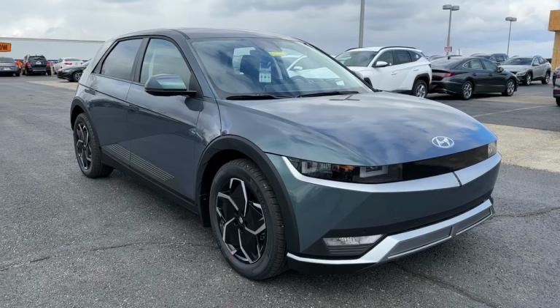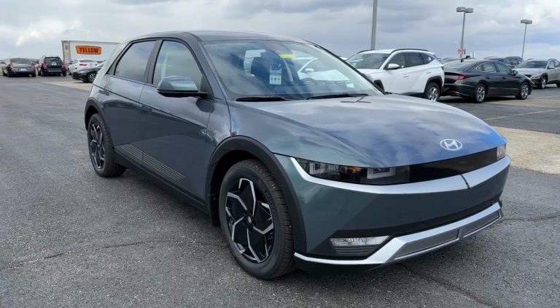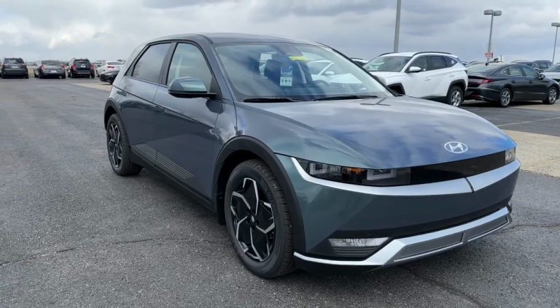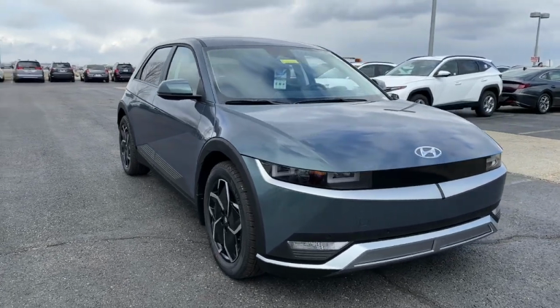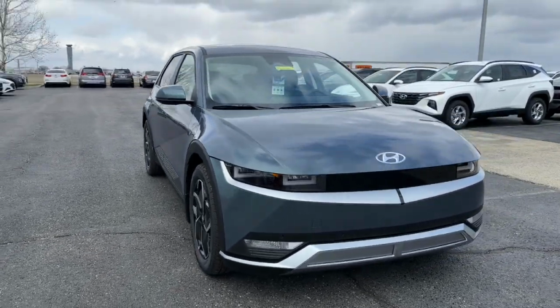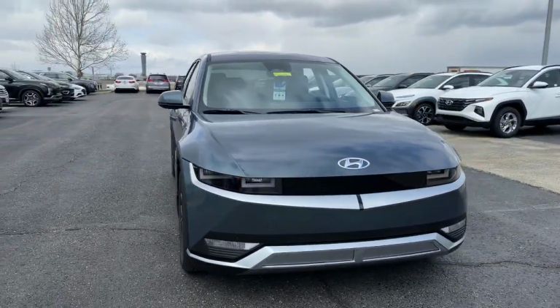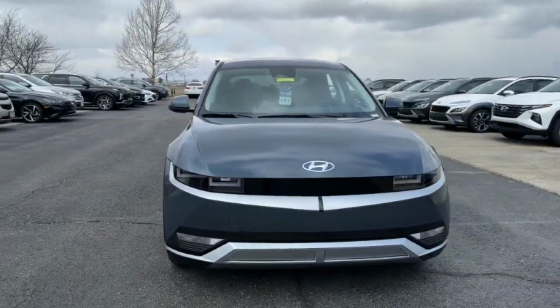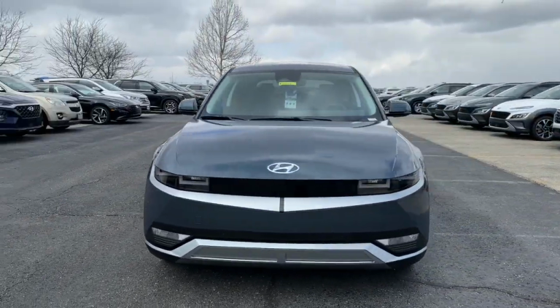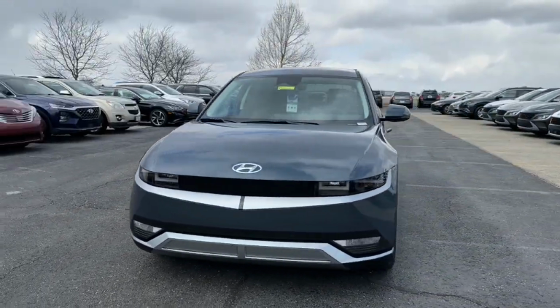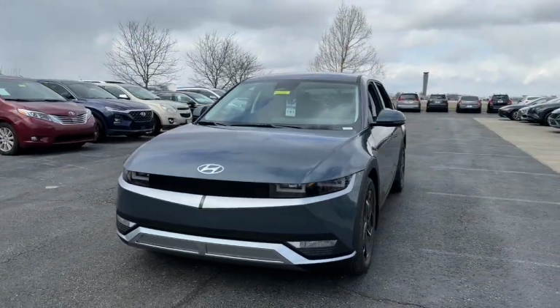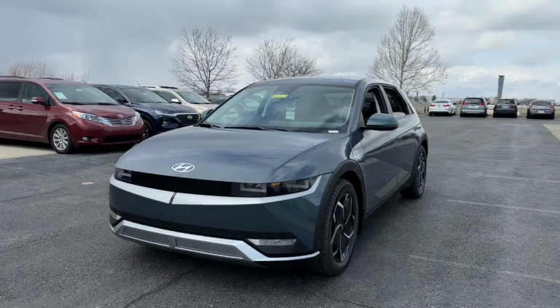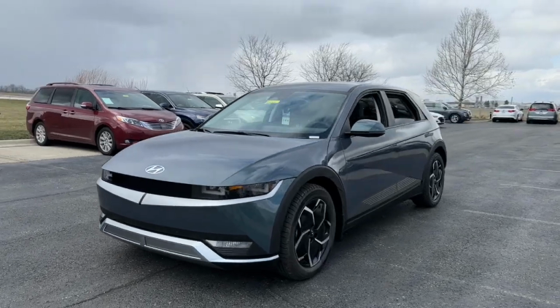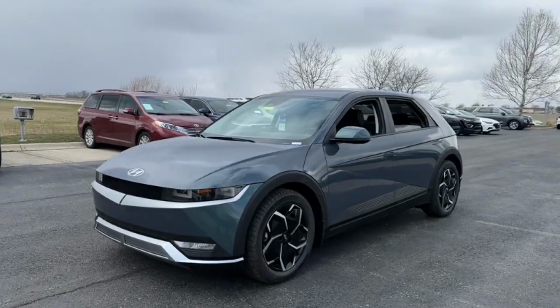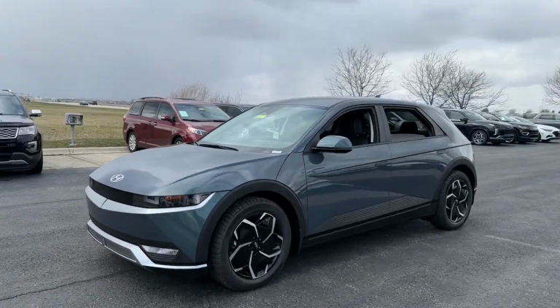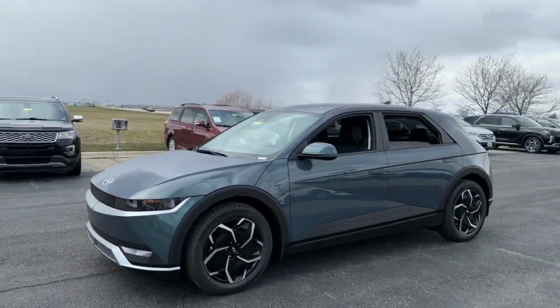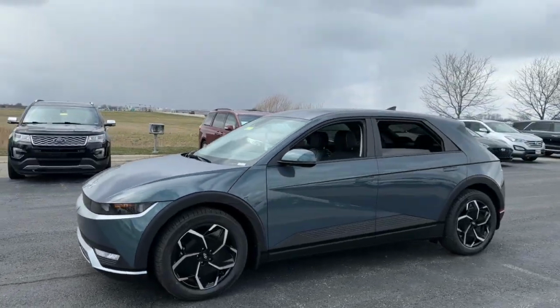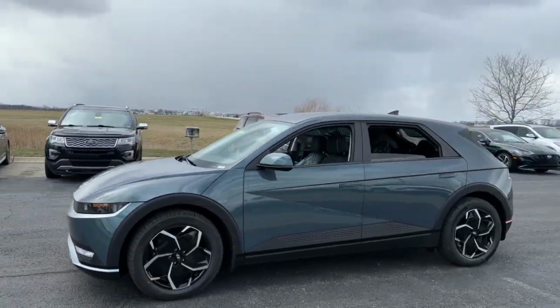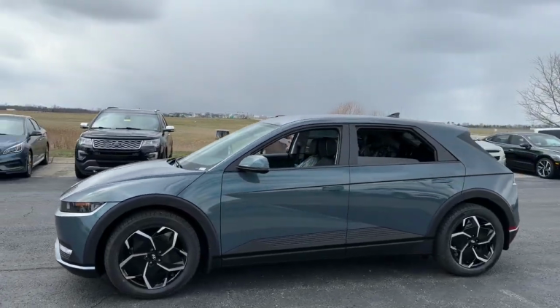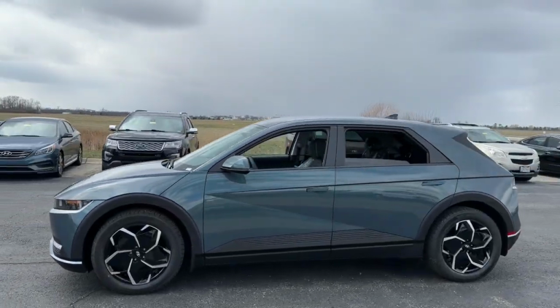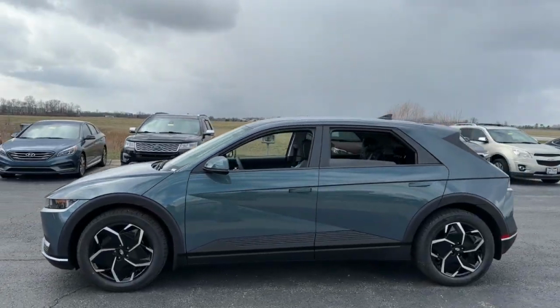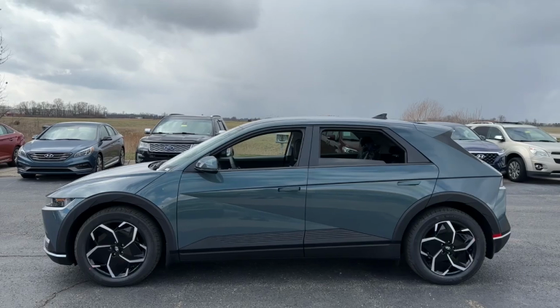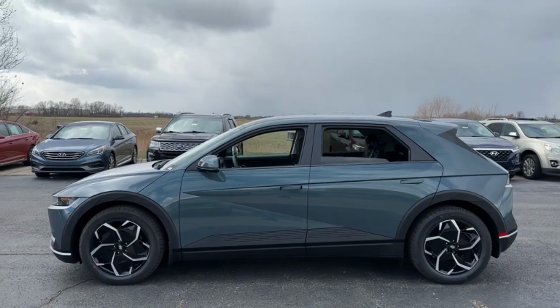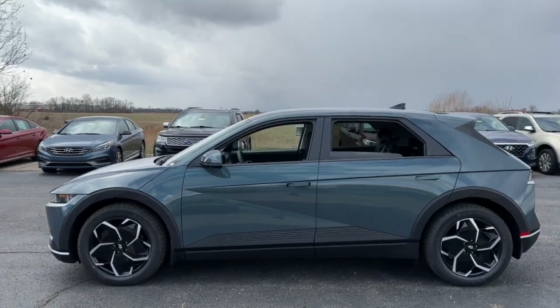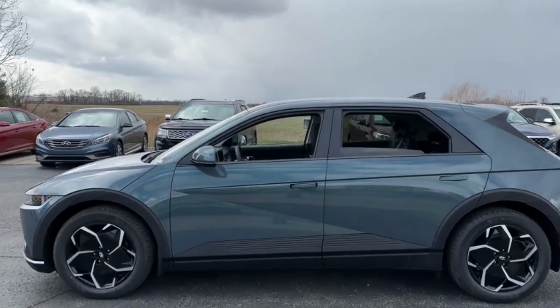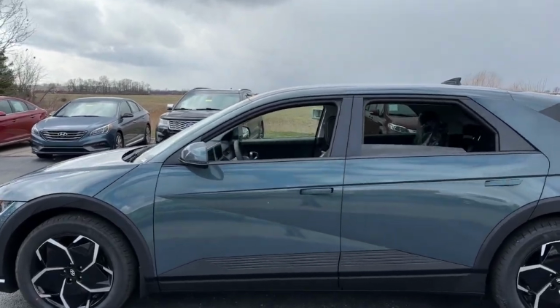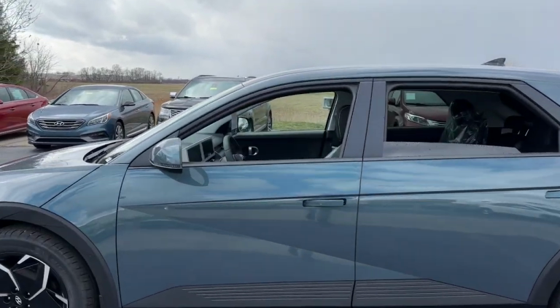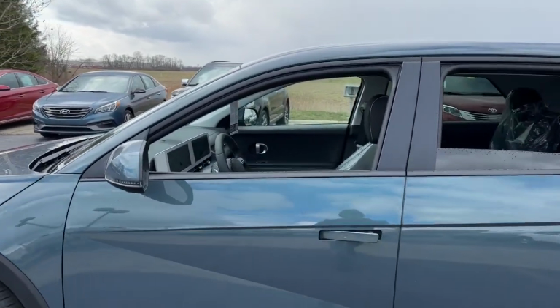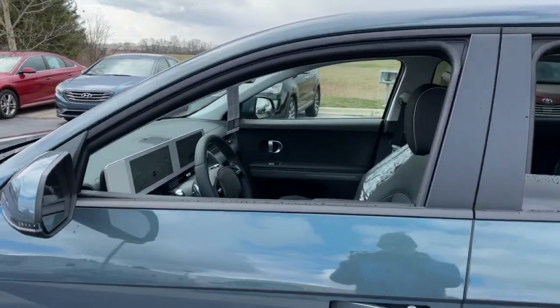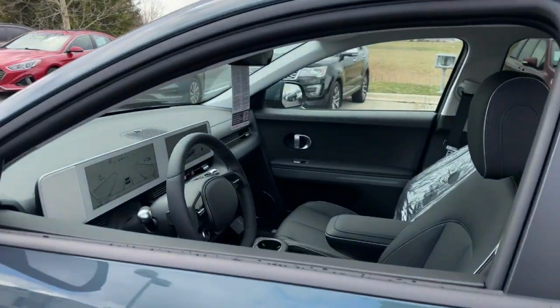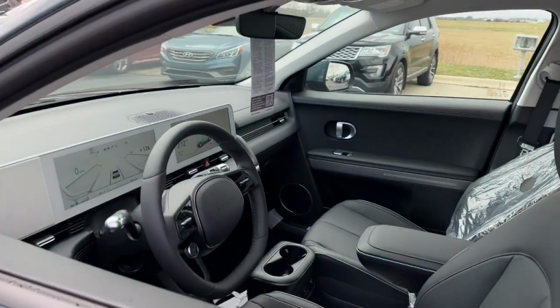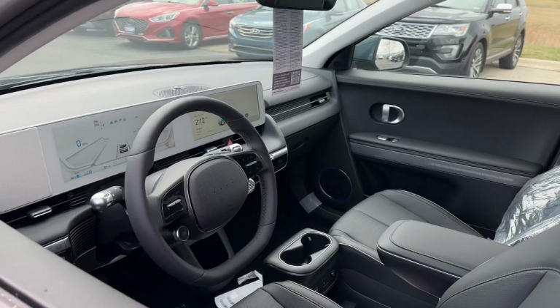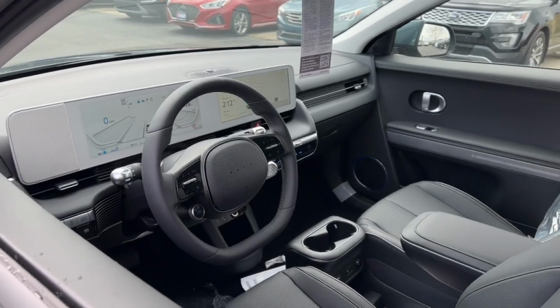Here is a wonderful 2023 Hyundai IONIQ 5. Performance with panache — that's what this striking IONIQ 5 delivers. Silky smooth power, connected tech, and standout styling come together beautifully in this stunning EV.